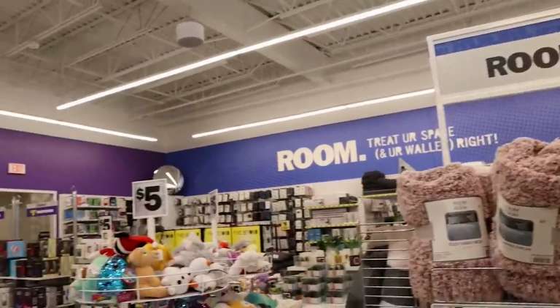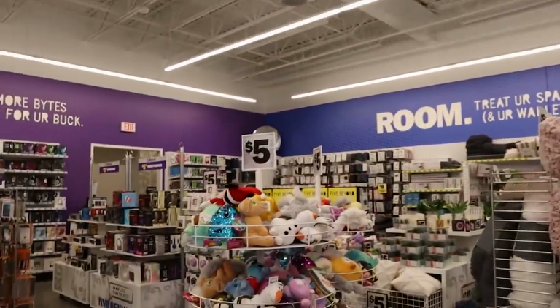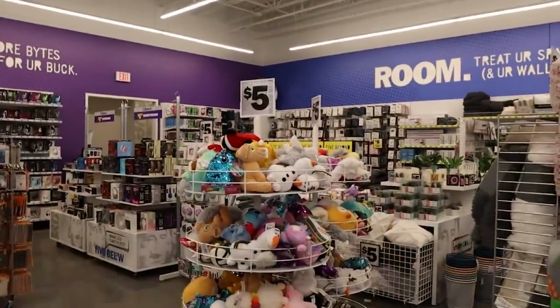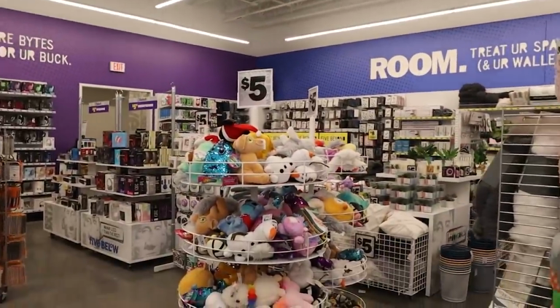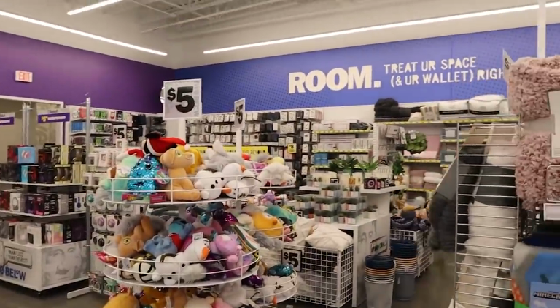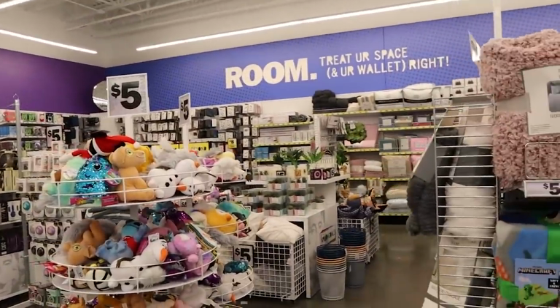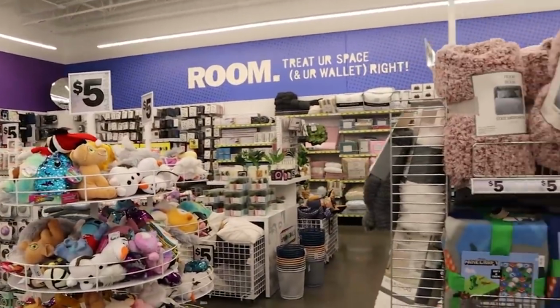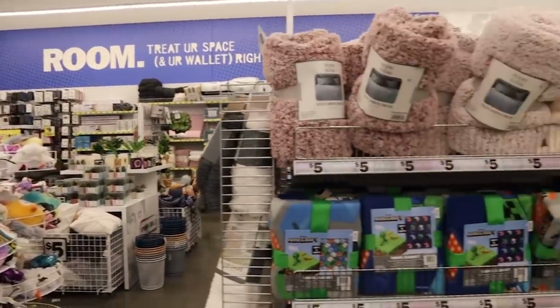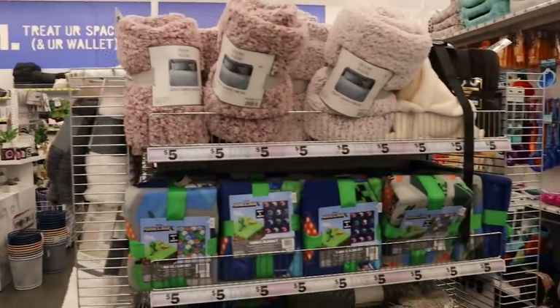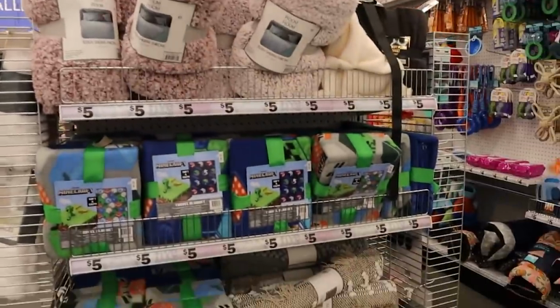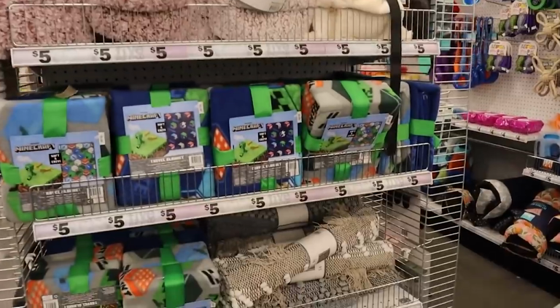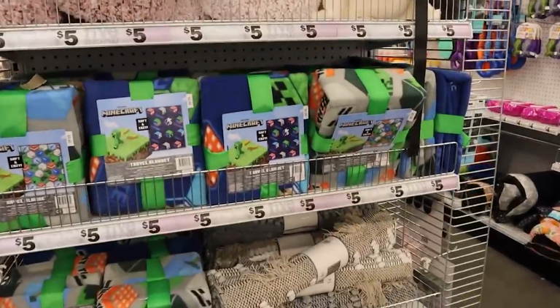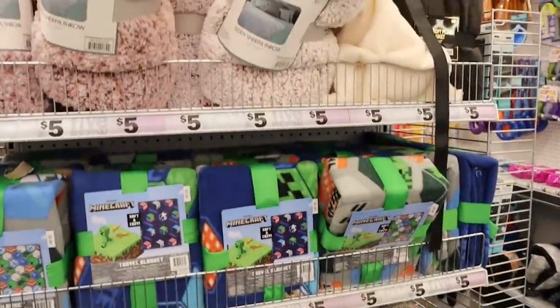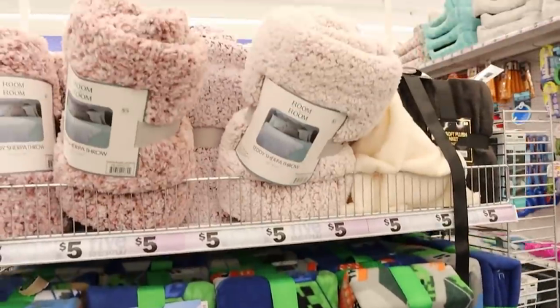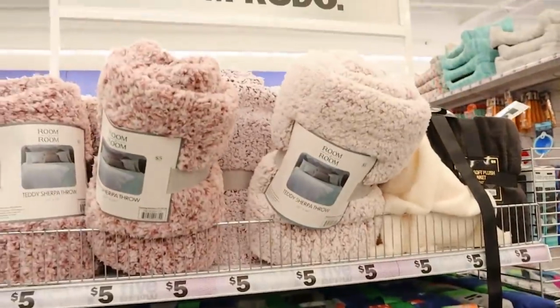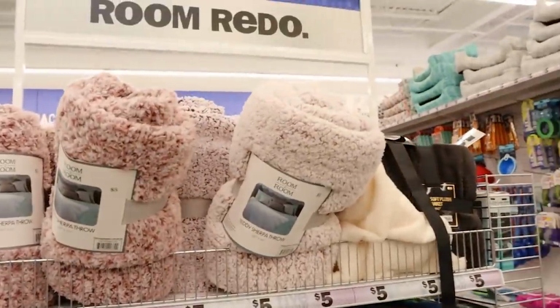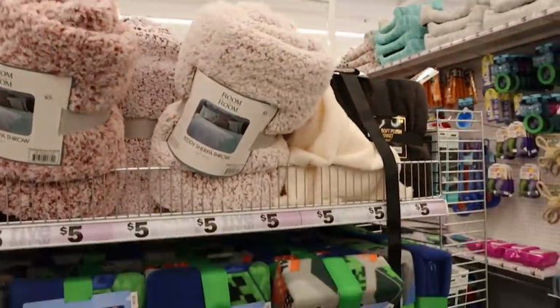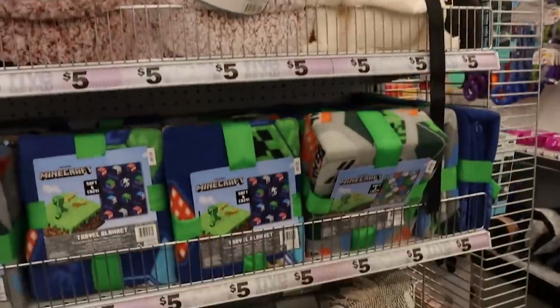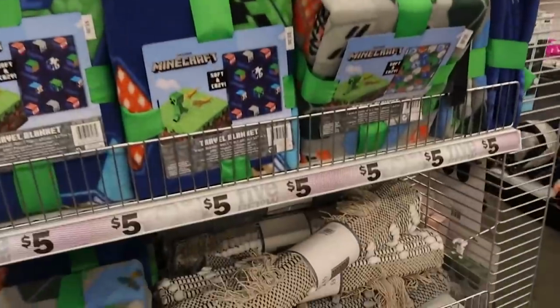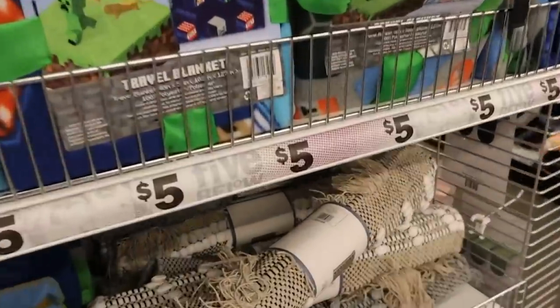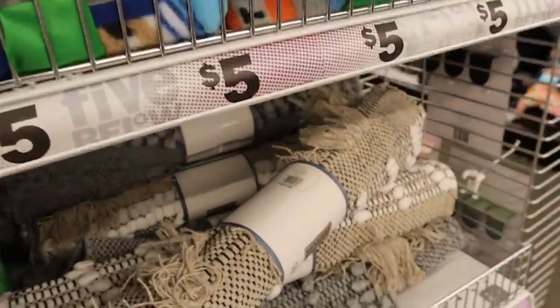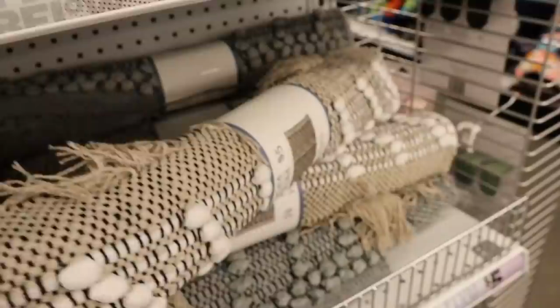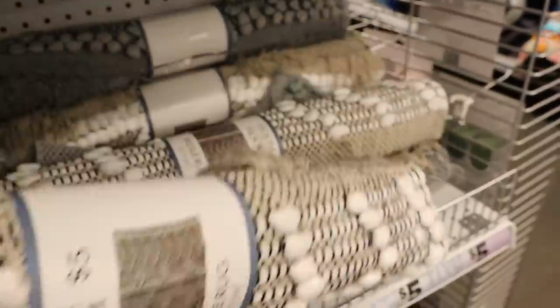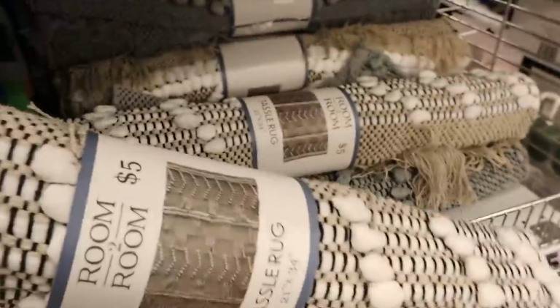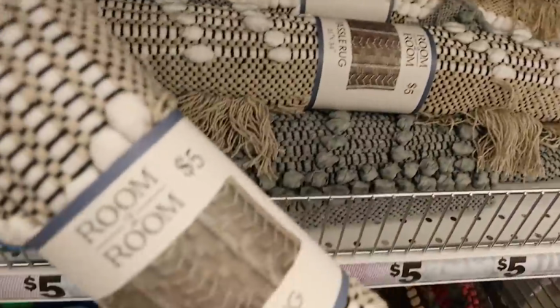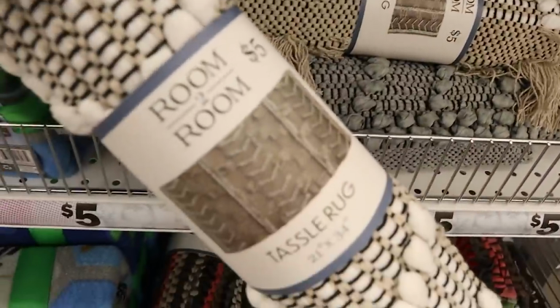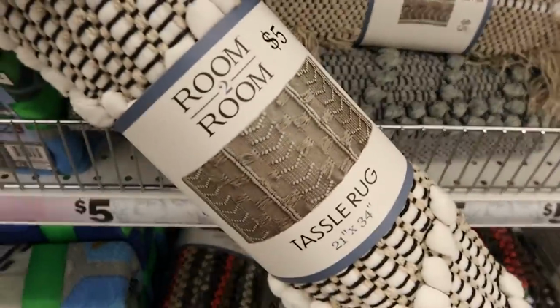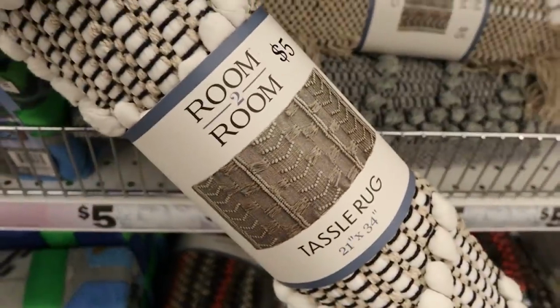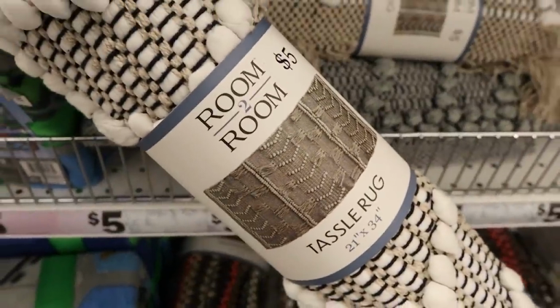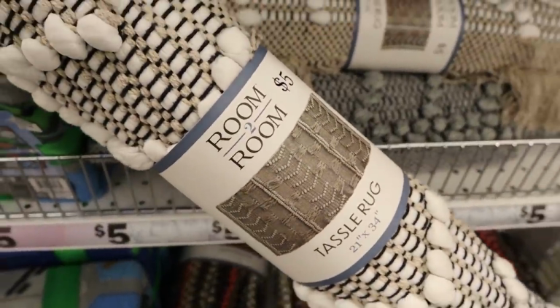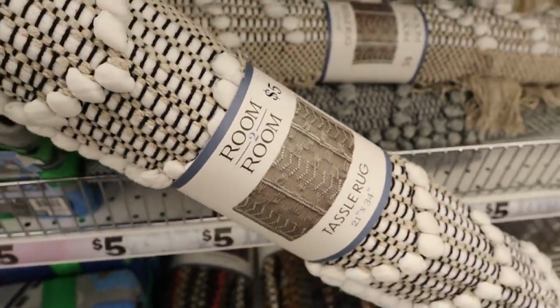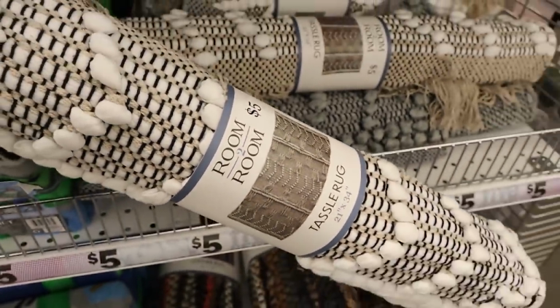I've made it over to the home decor section at Five Below. They have a ton of cool blankets and rugs. Found this one — it's only five dollars and I have a great DIY for it. Let's grab it.